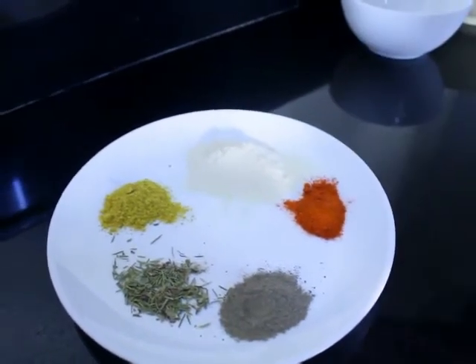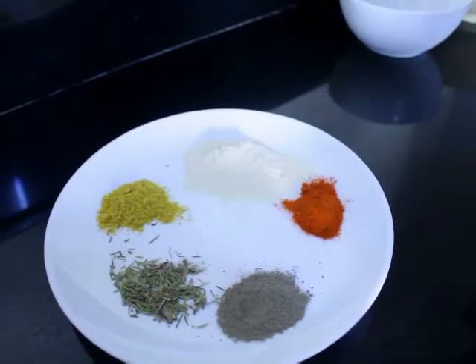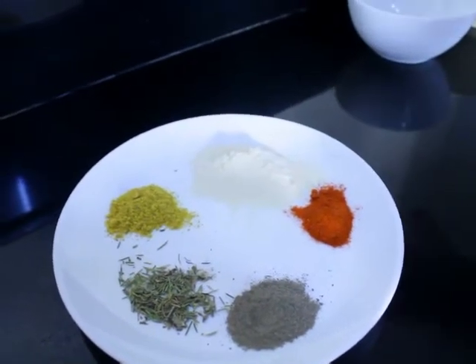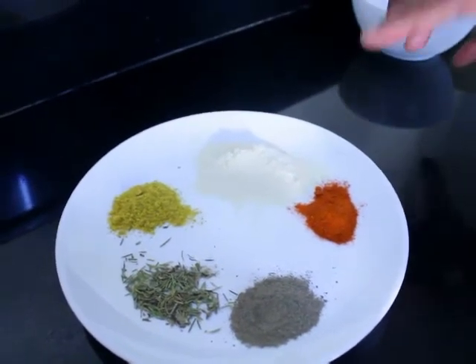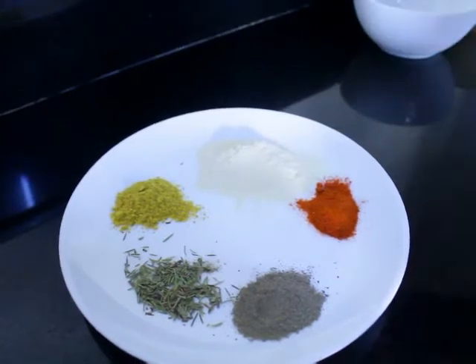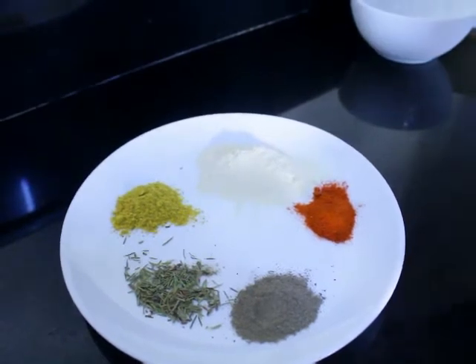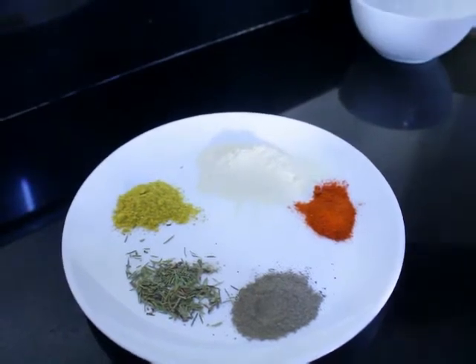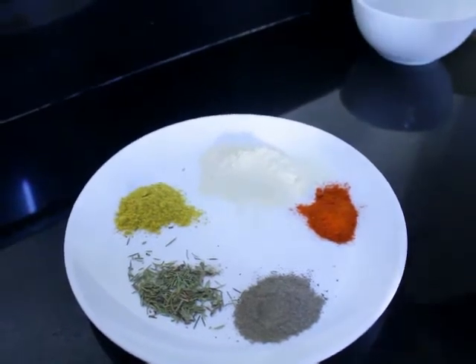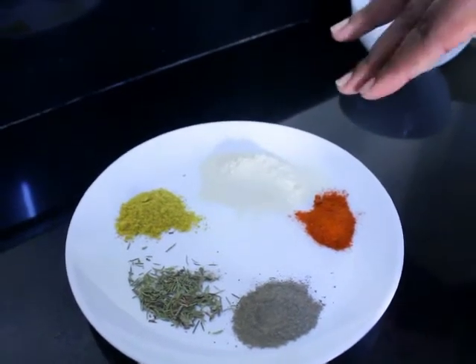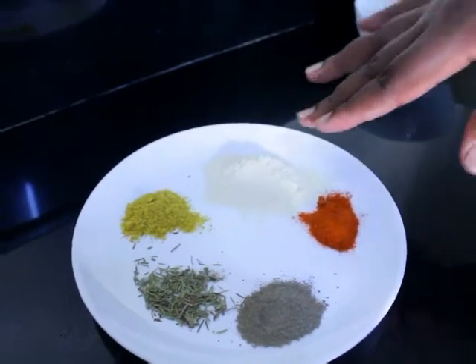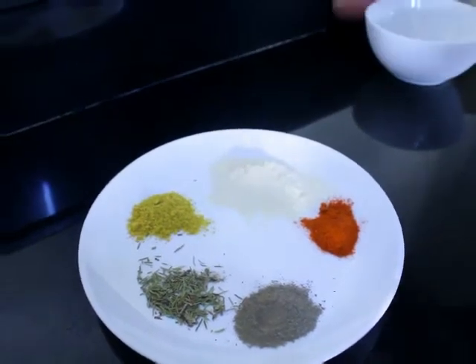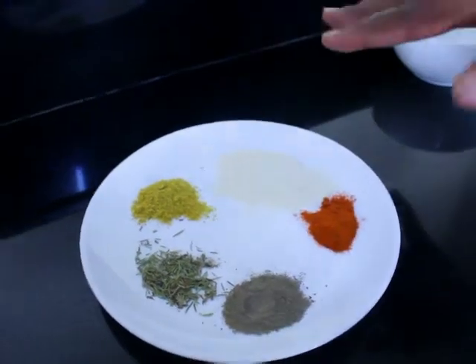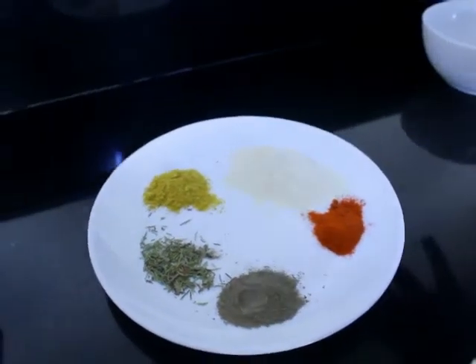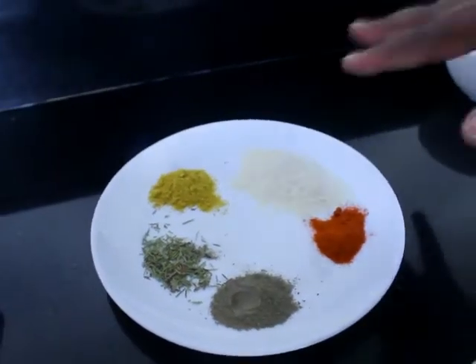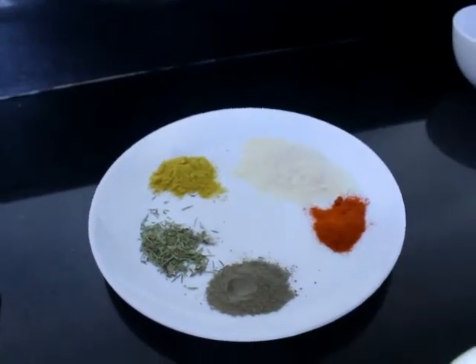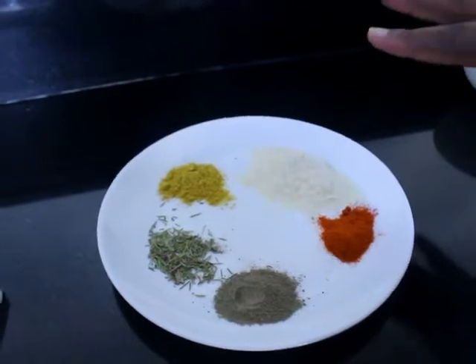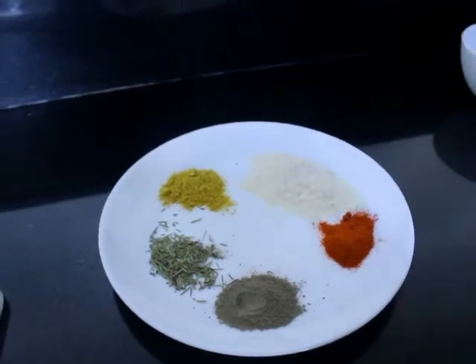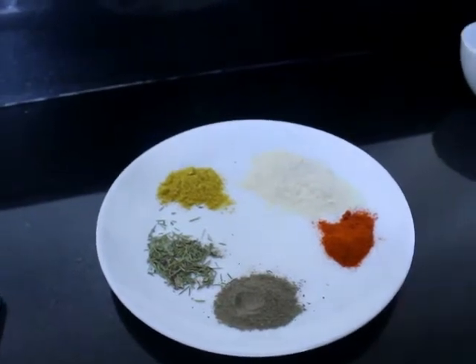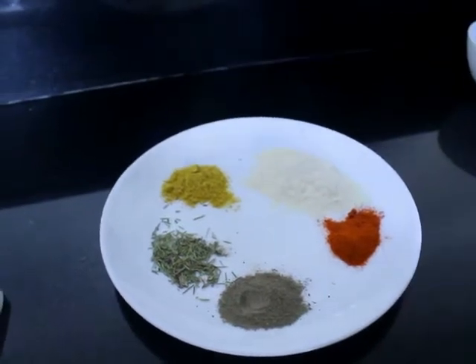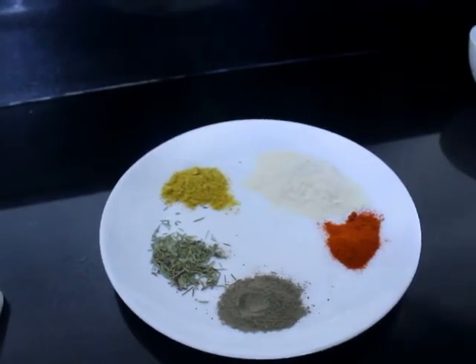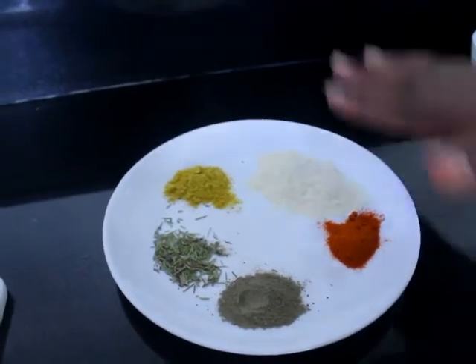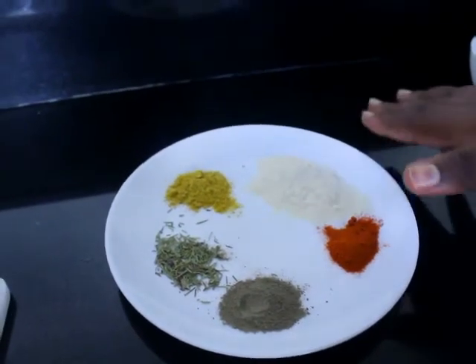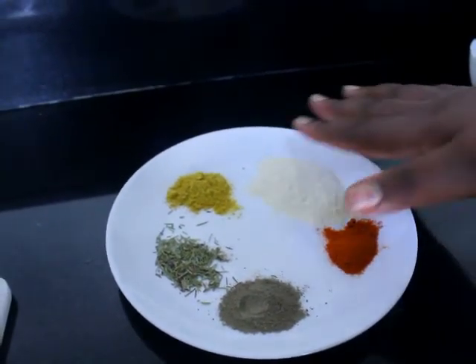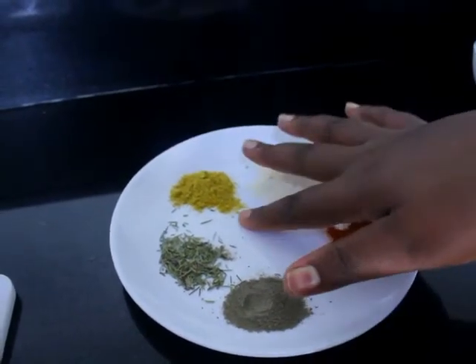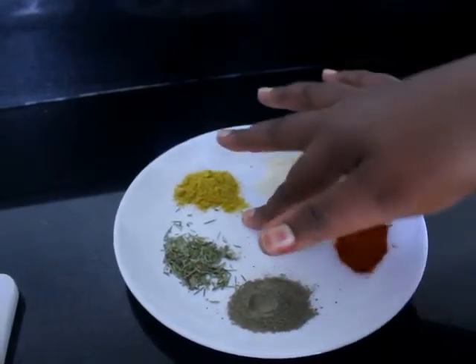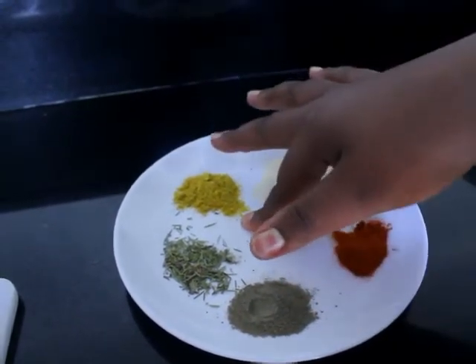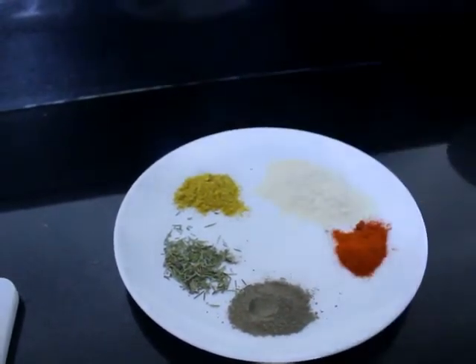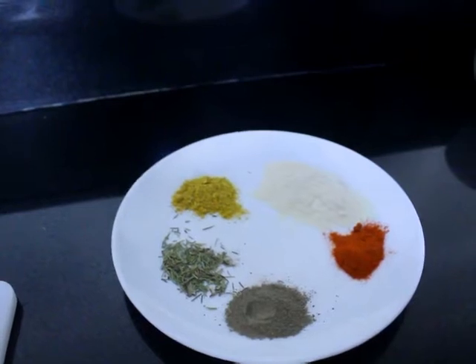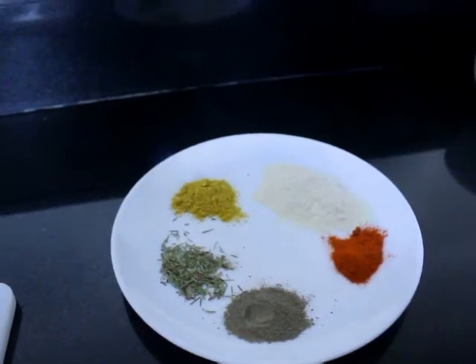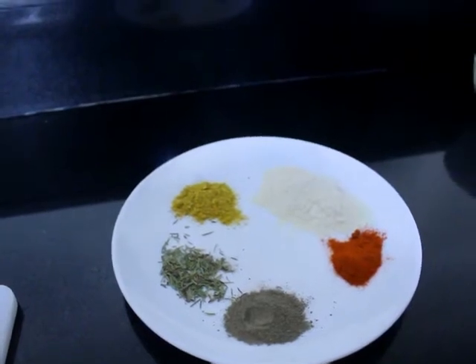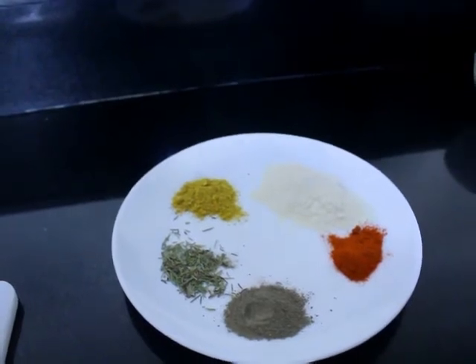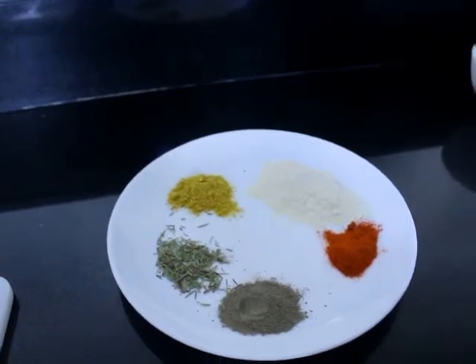Exact measures are just a little bit of each spice, but when it comes to garlic powder I'm a lover of garlic — garlic all the way! This is like one tablespoon. Then we have some curry powder as well.